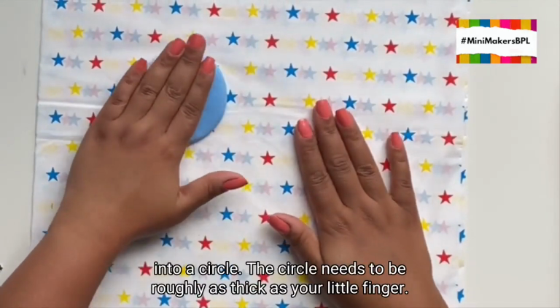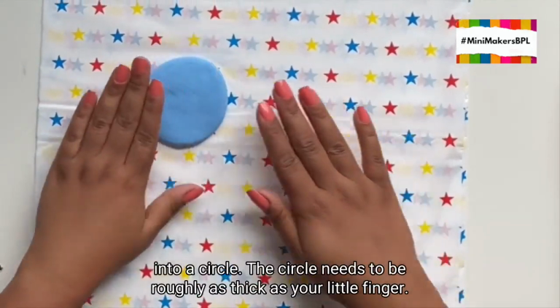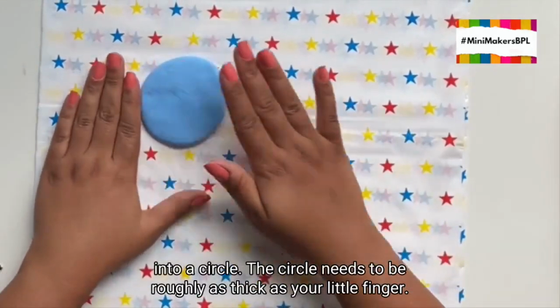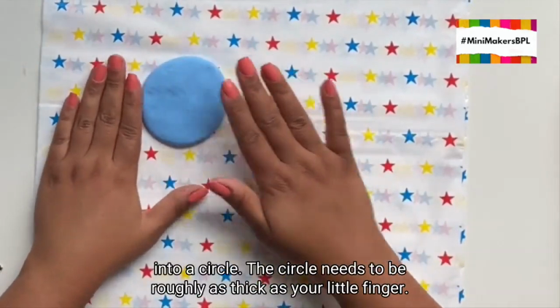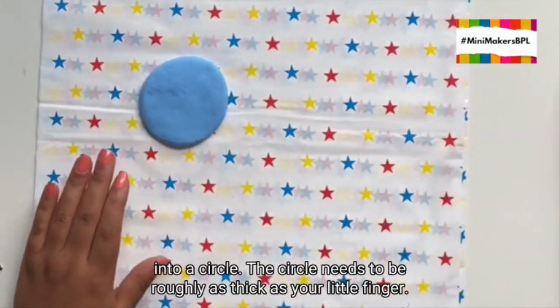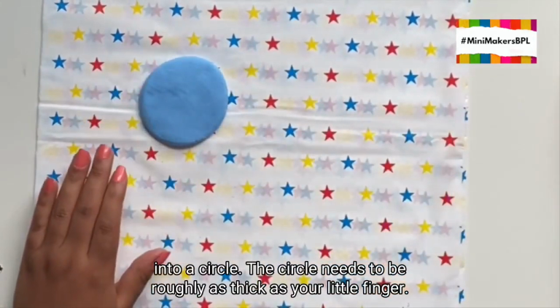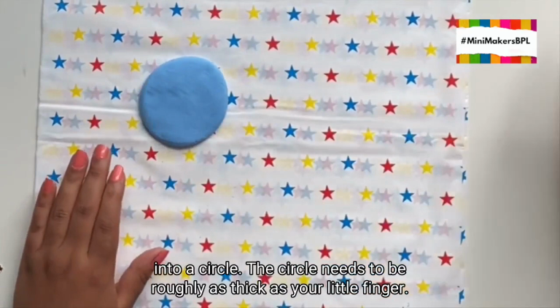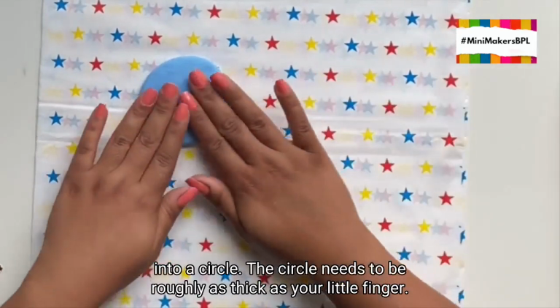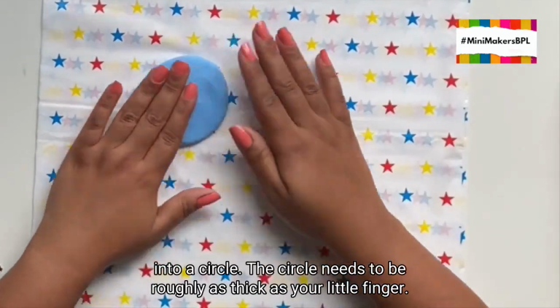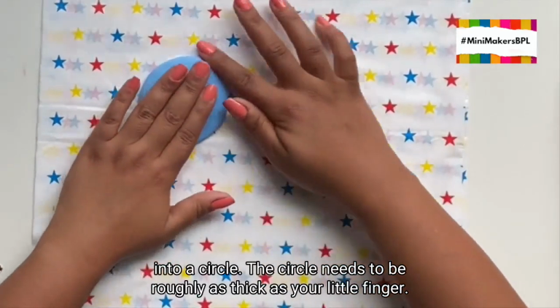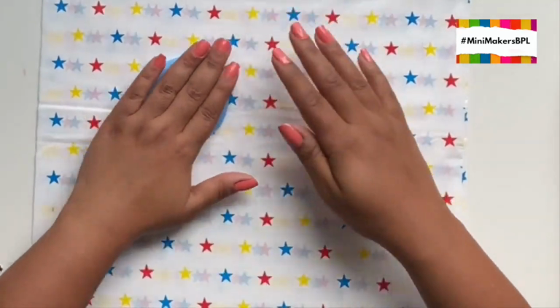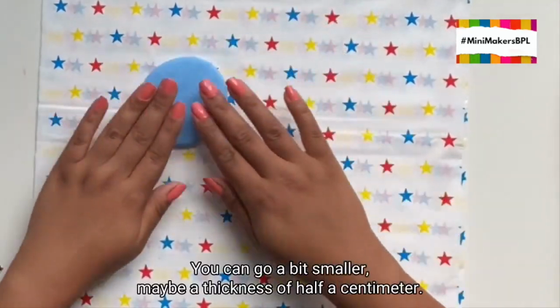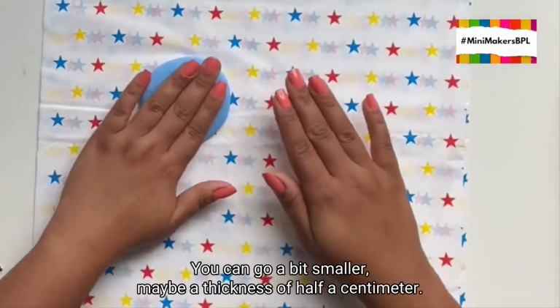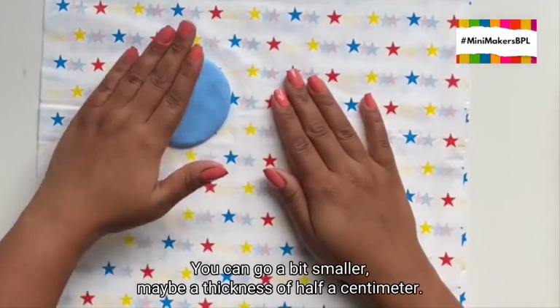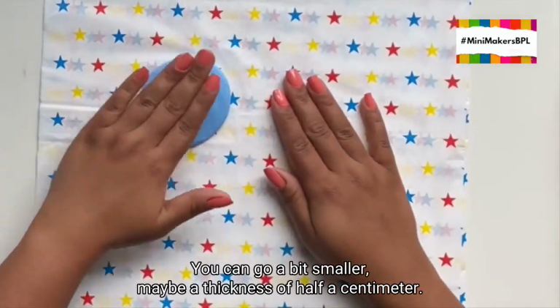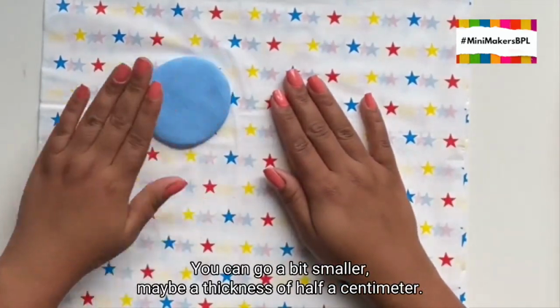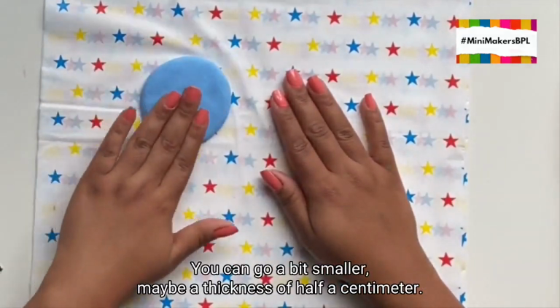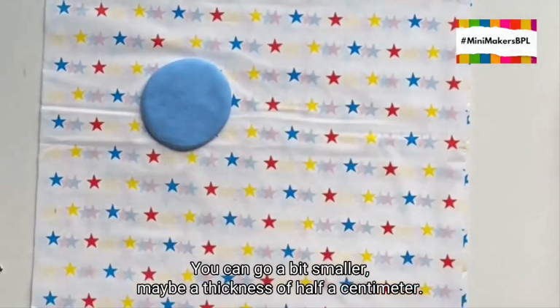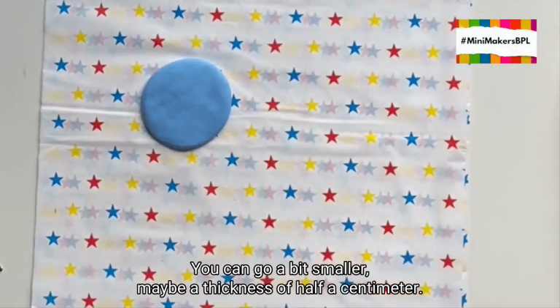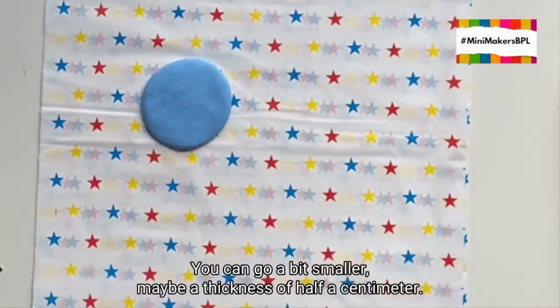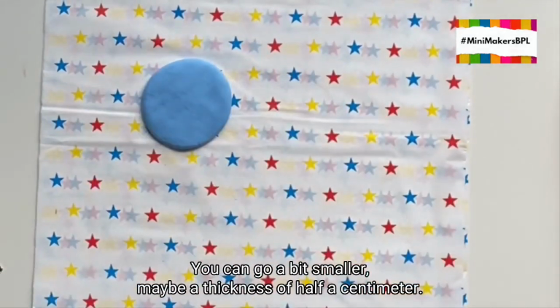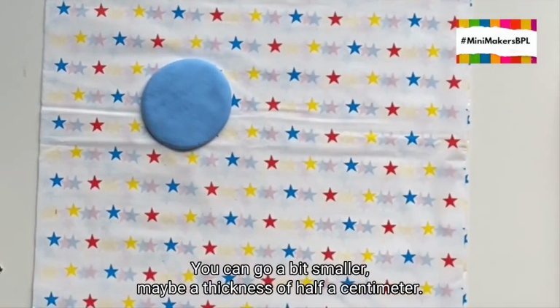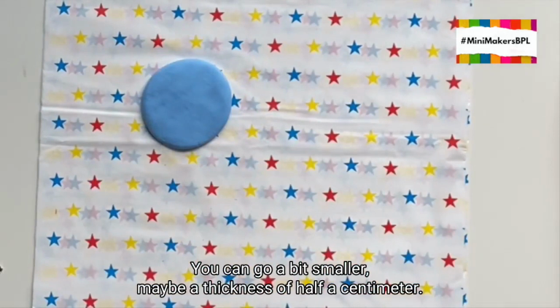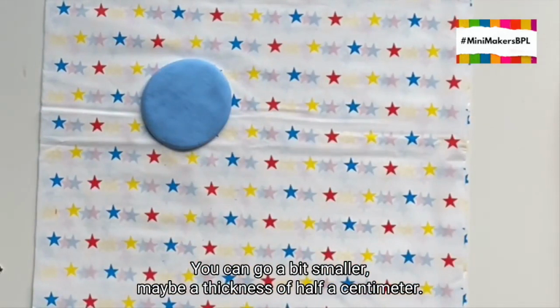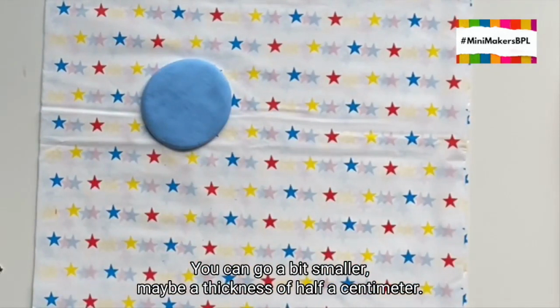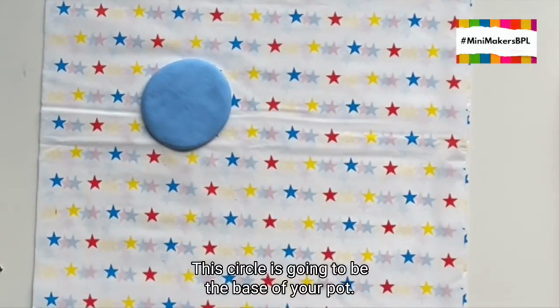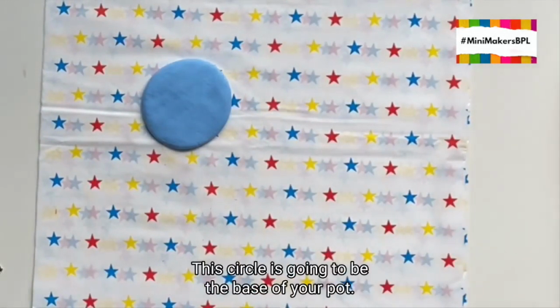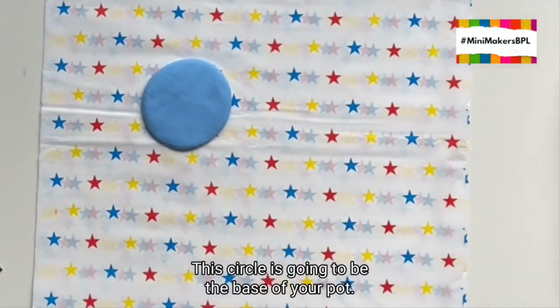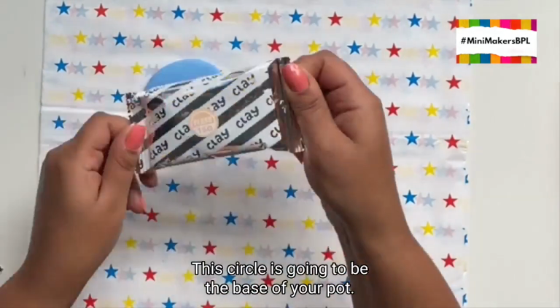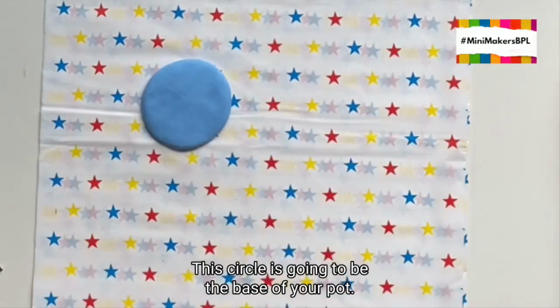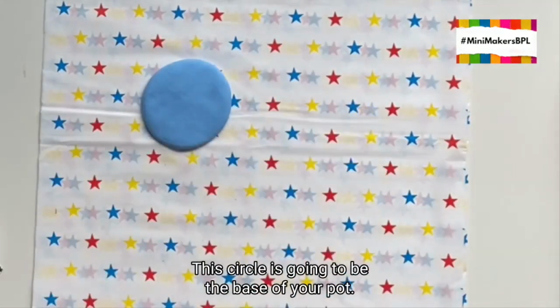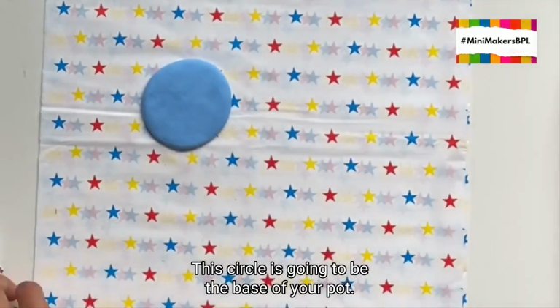The circle needs to be roughly as thick as your little finger. You can go a bit smaller, maybe a thickness of half a centimetre. This circle is going to be the base of your pot.